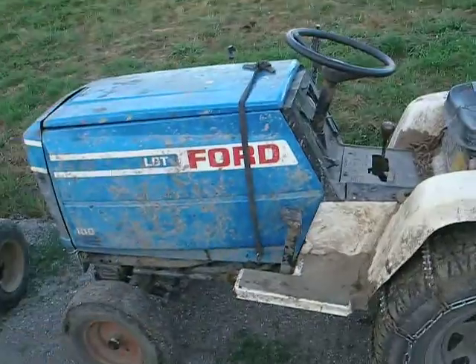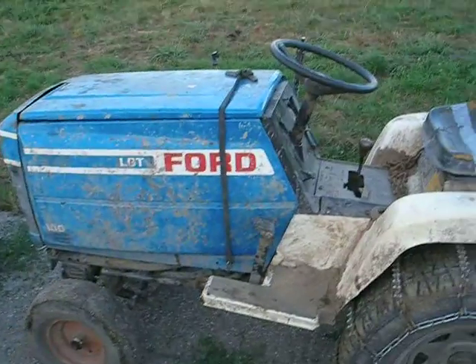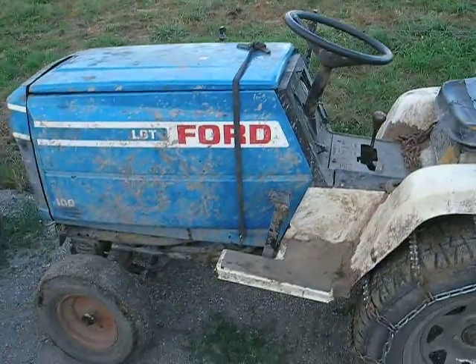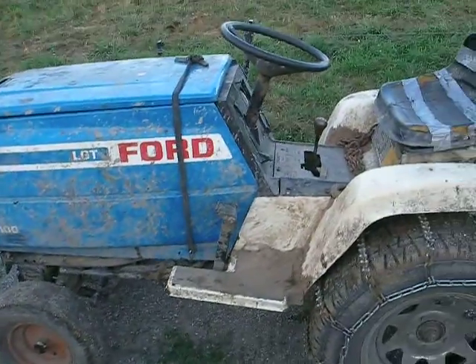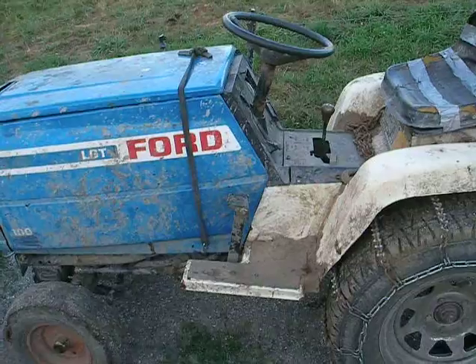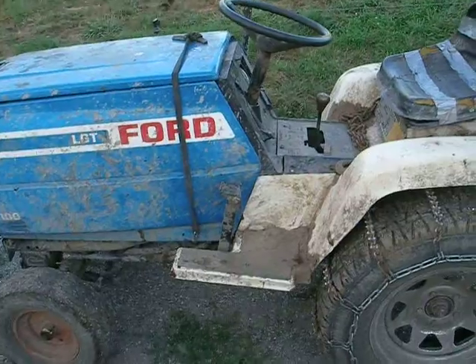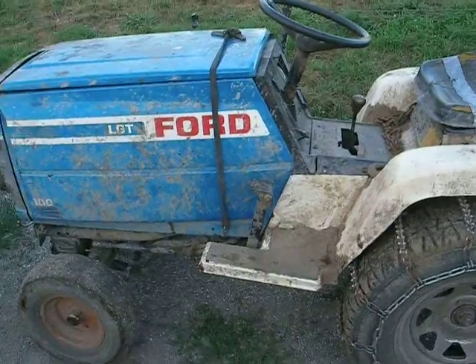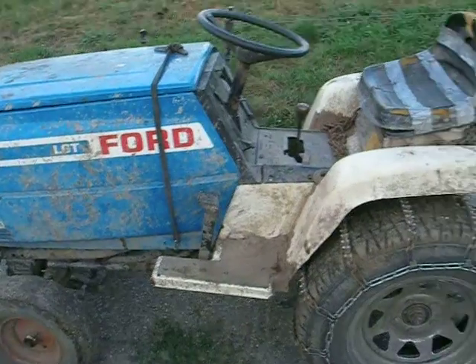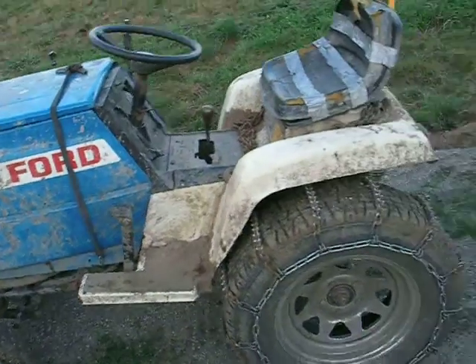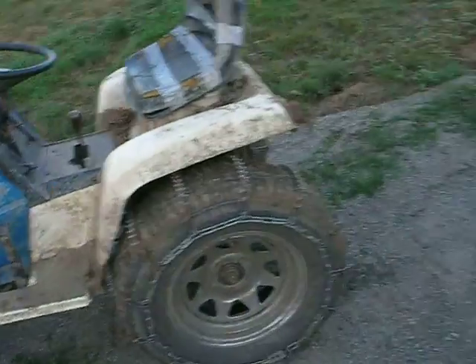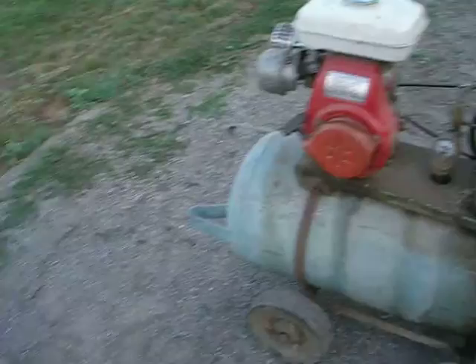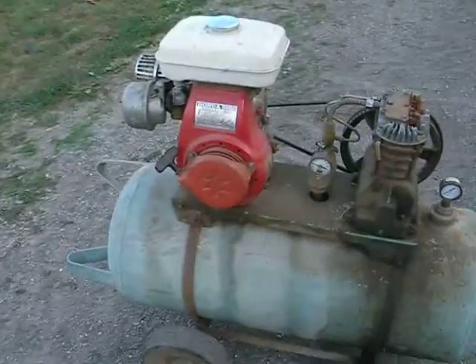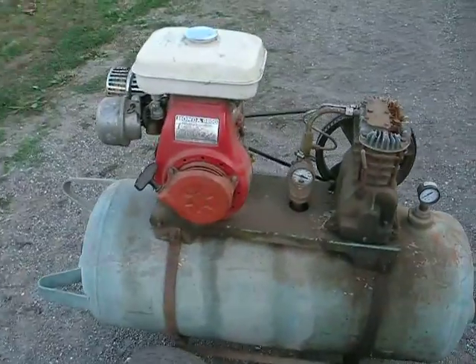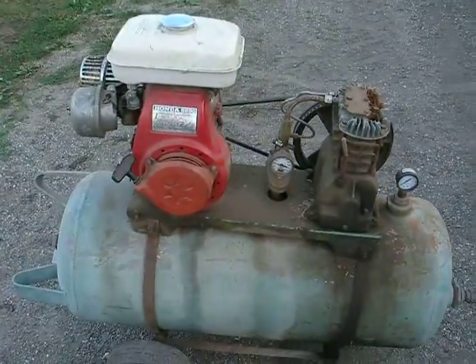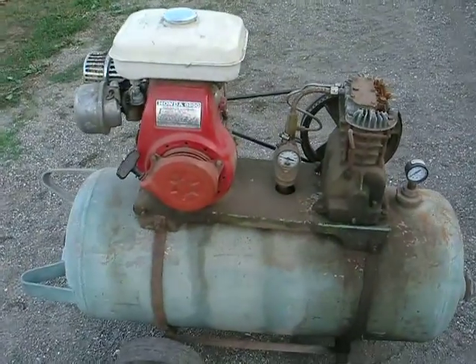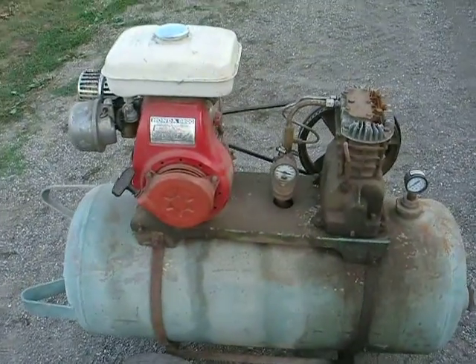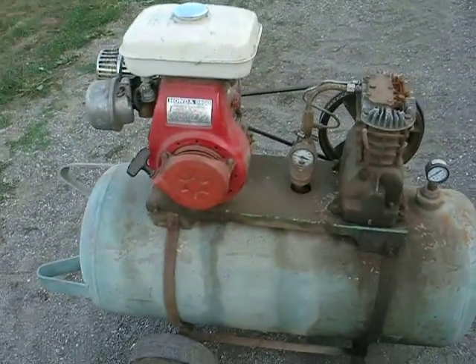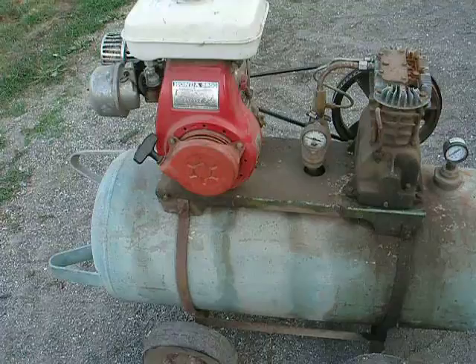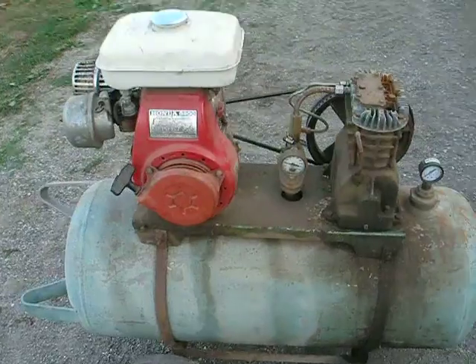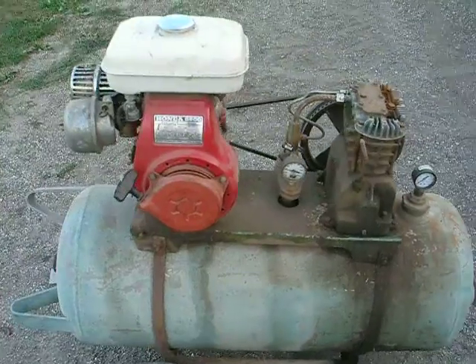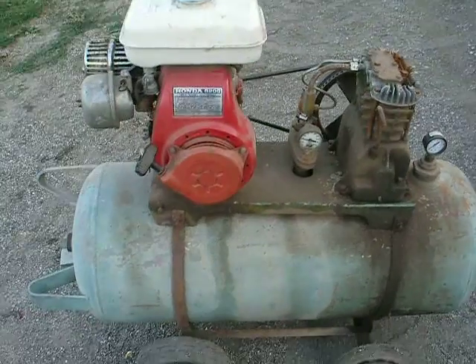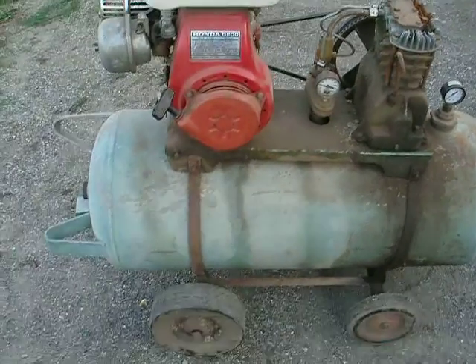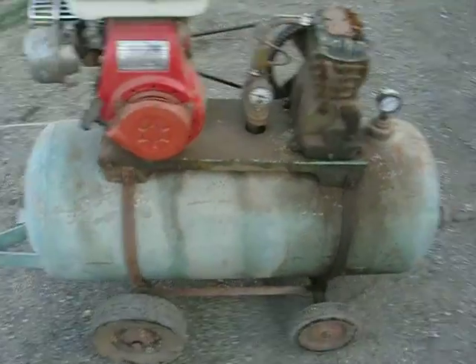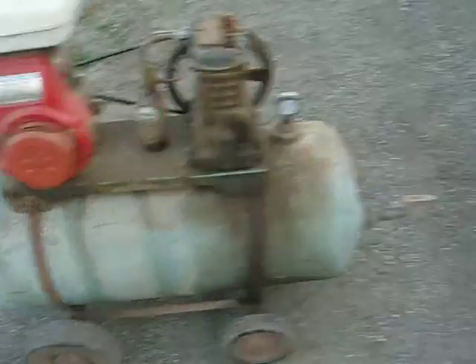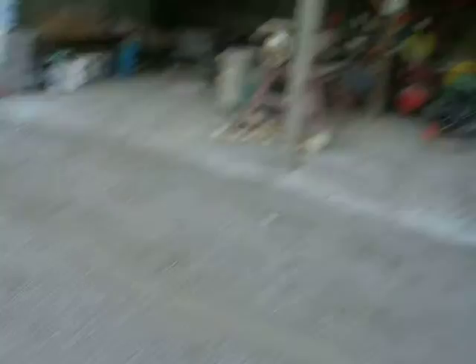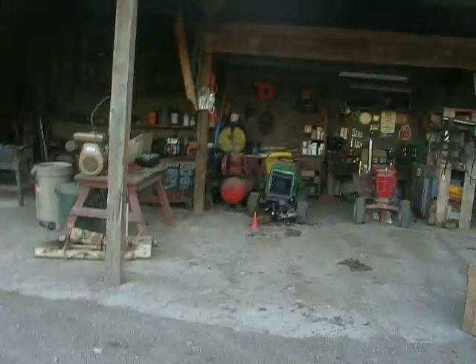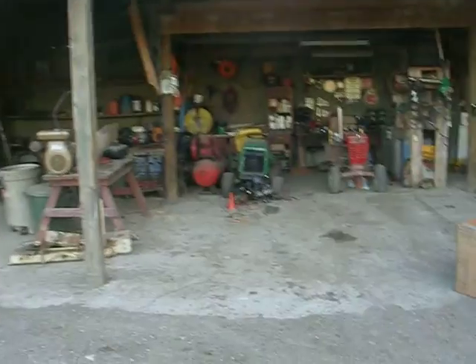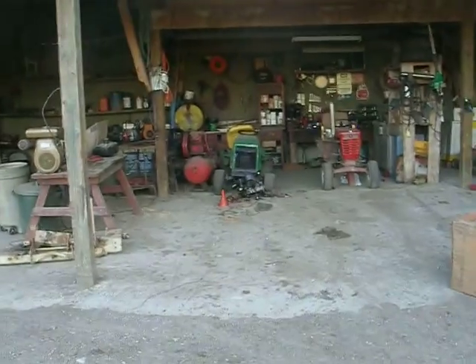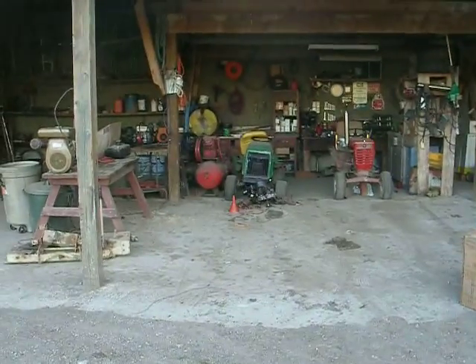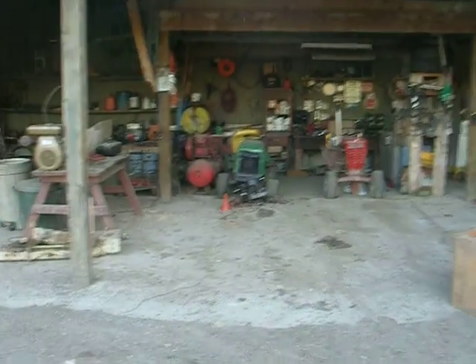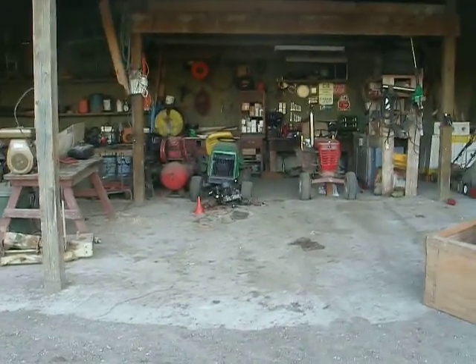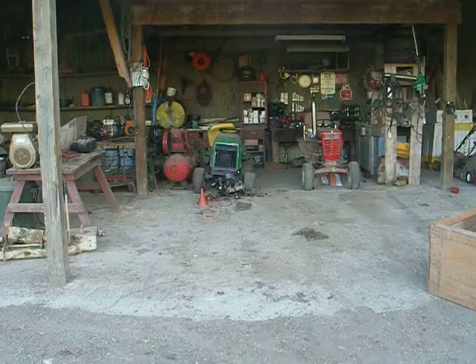Ford LGT100, single cylinder Kohler, 10 horse. 5 horse Honda air compressor, homemade. Another air compressor that doesn't work.